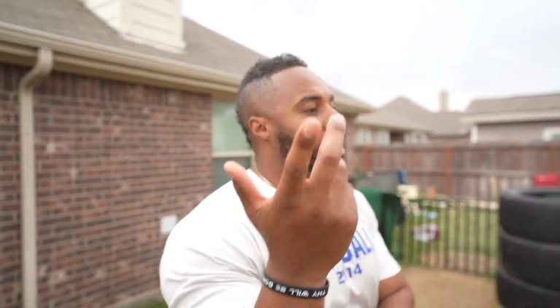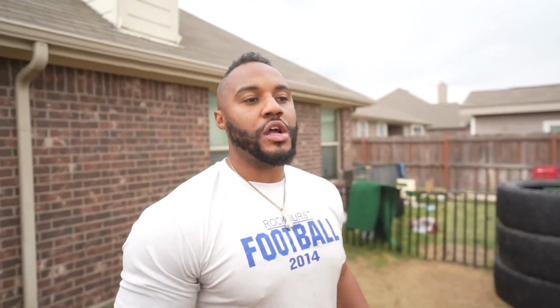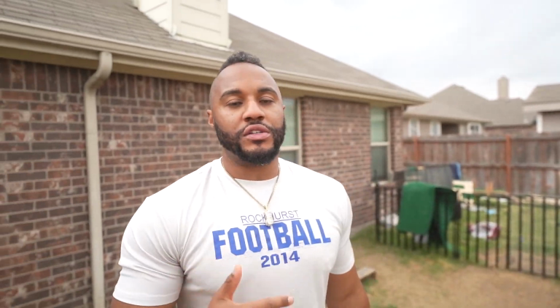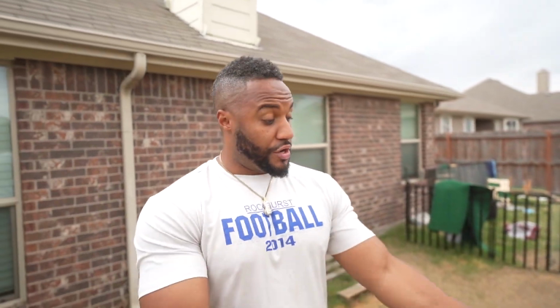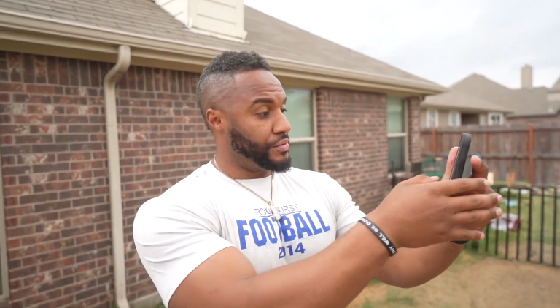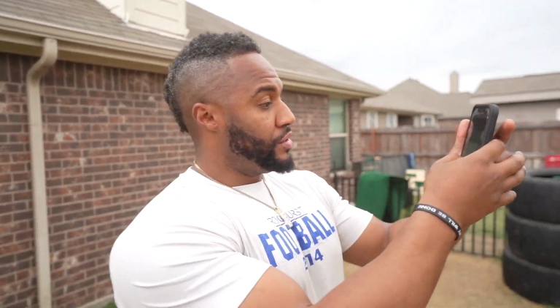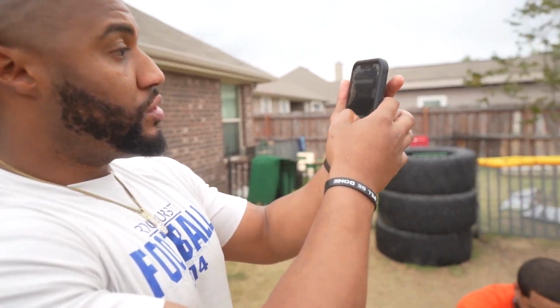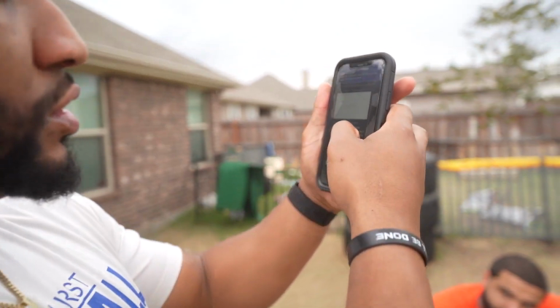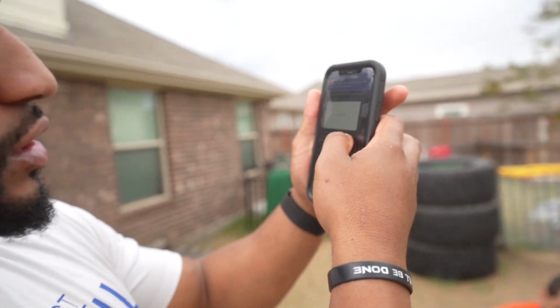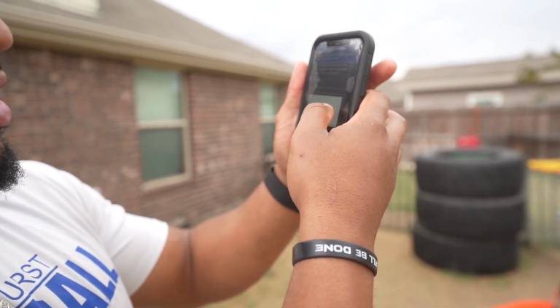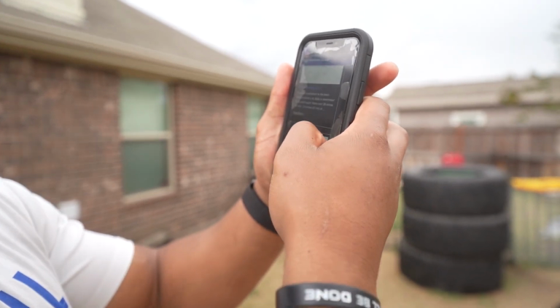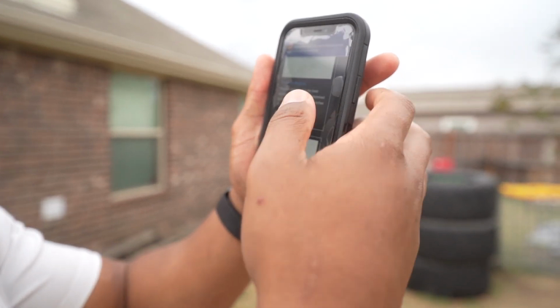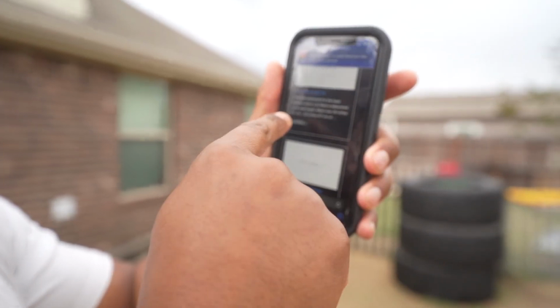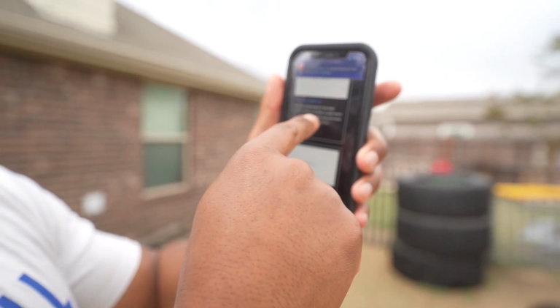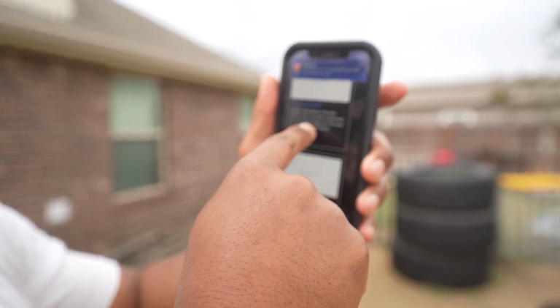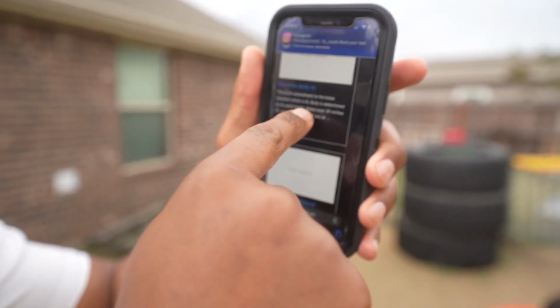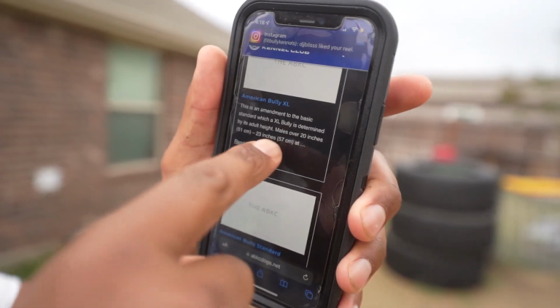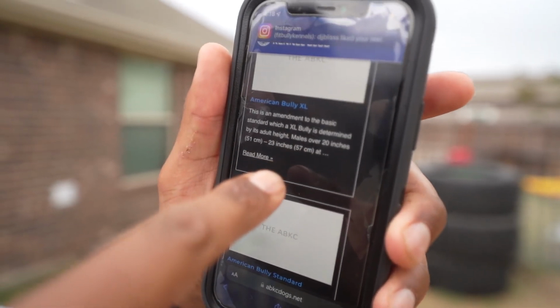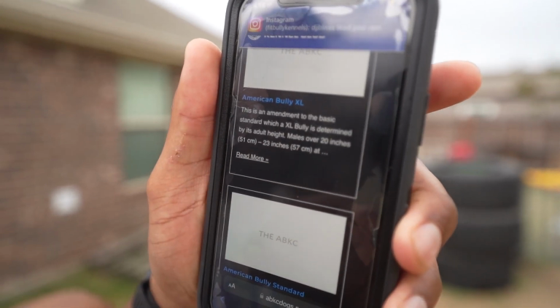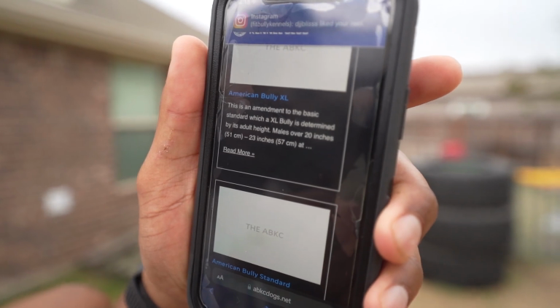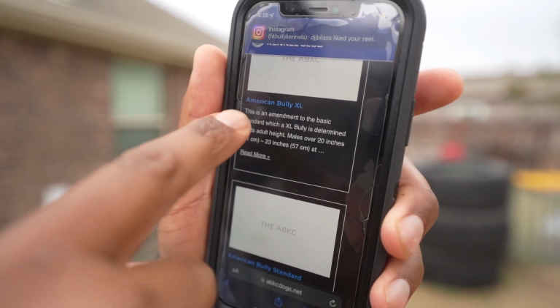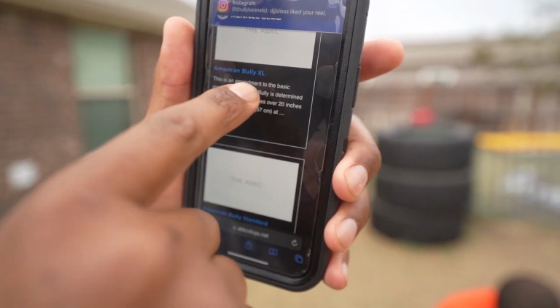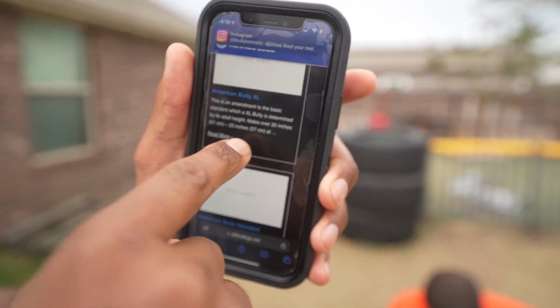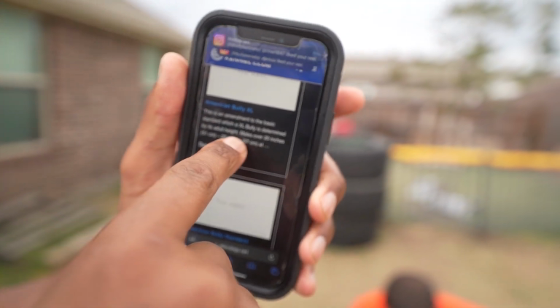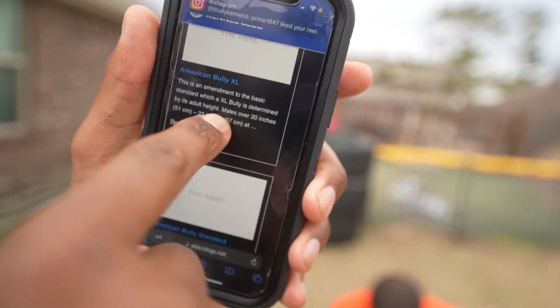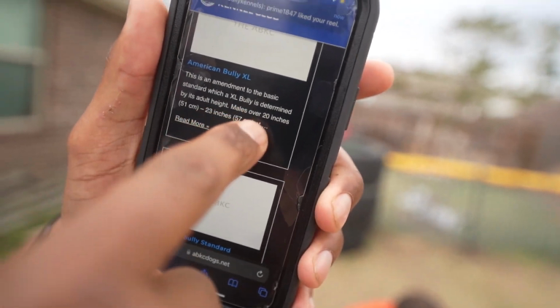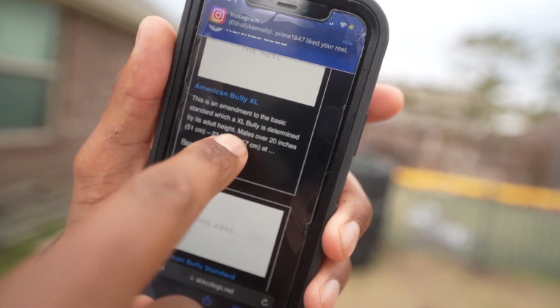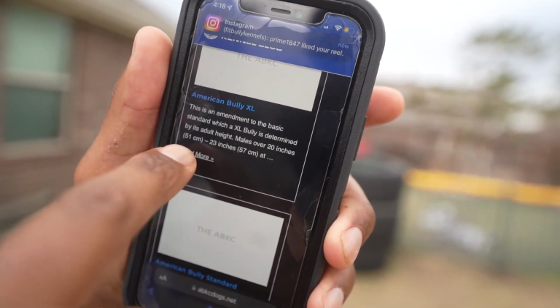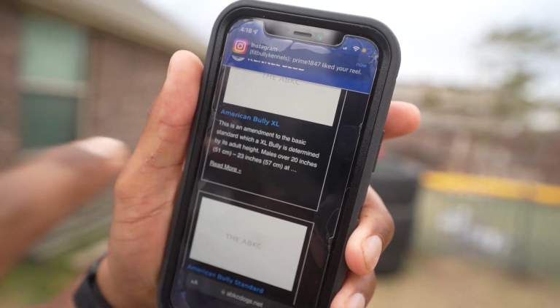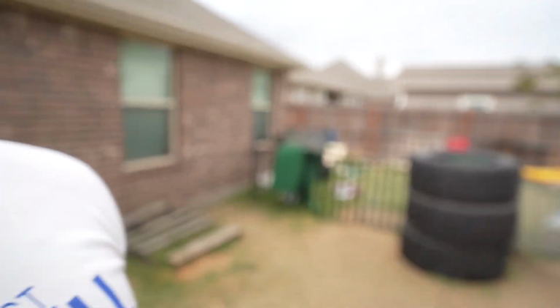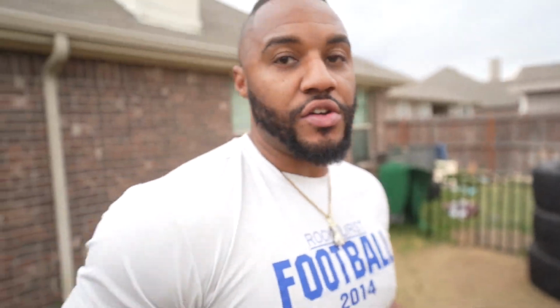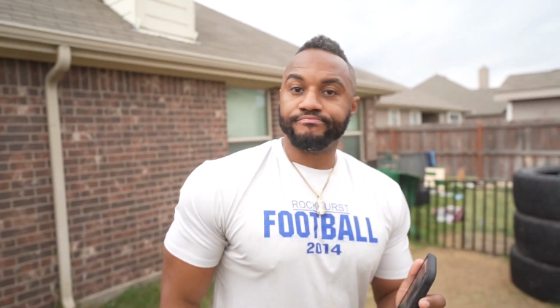But let me be clear. If you have a dog under 20 inches — a male under 20 inches — American Bully XL. If you have a male bully under 20 inches, it is a standard.